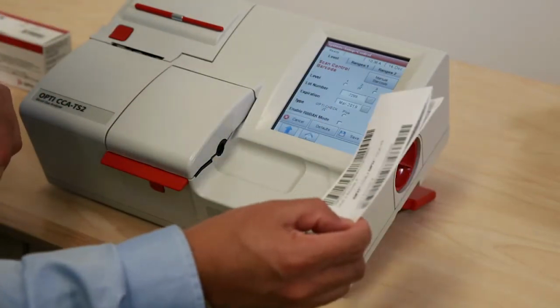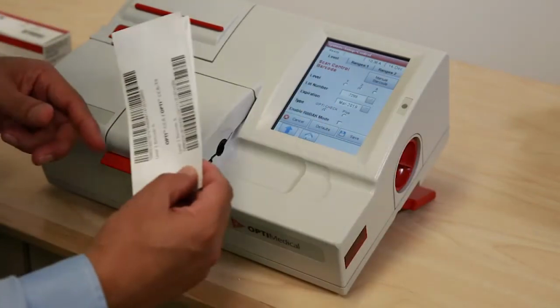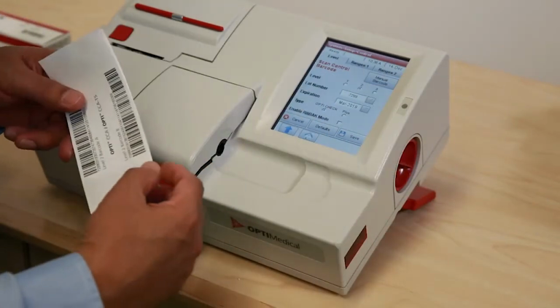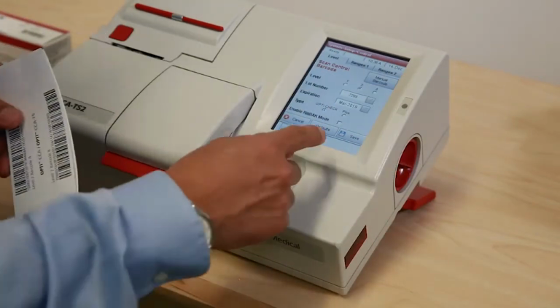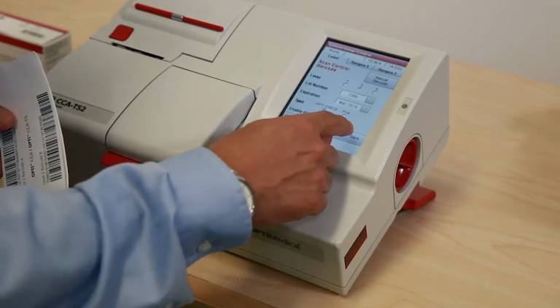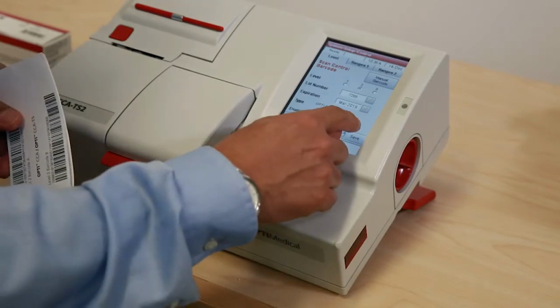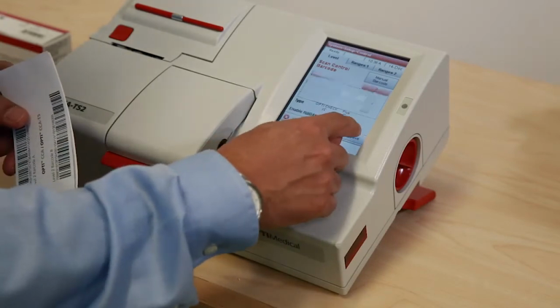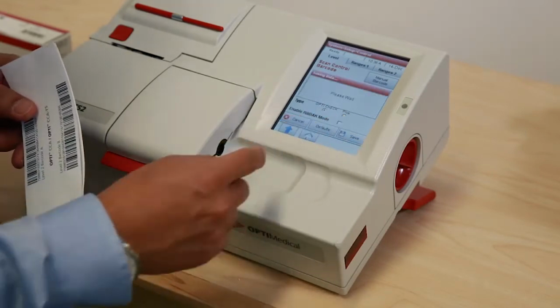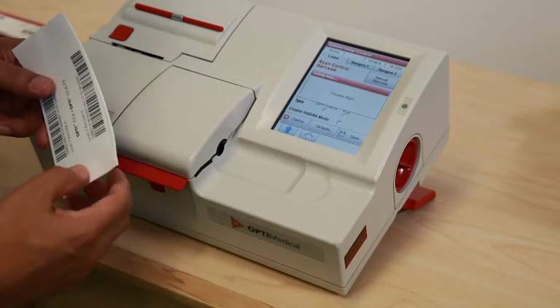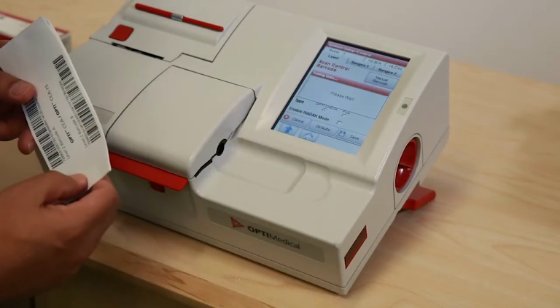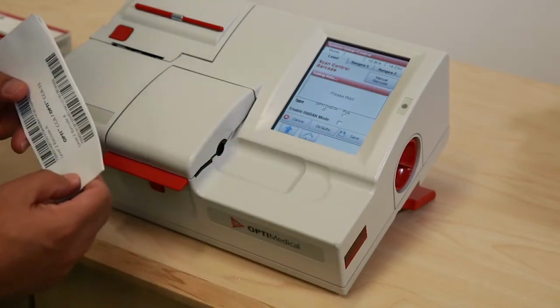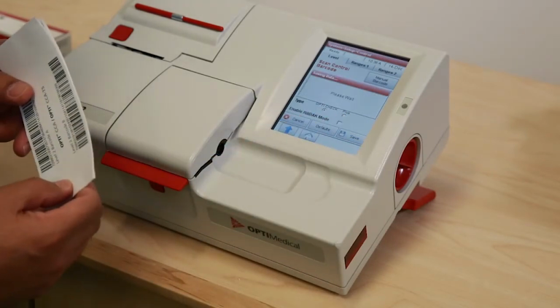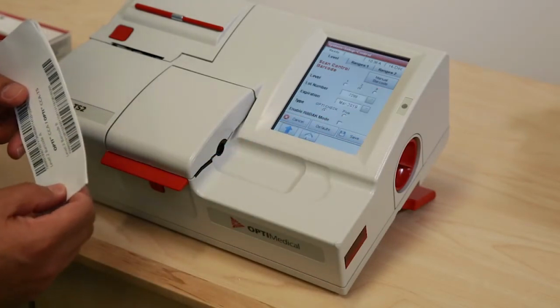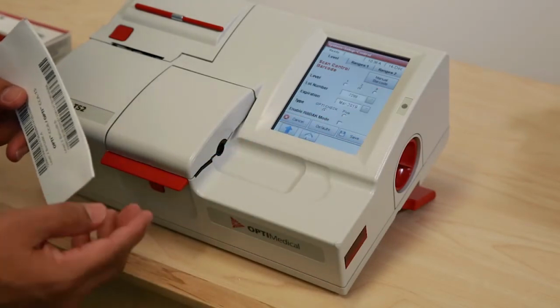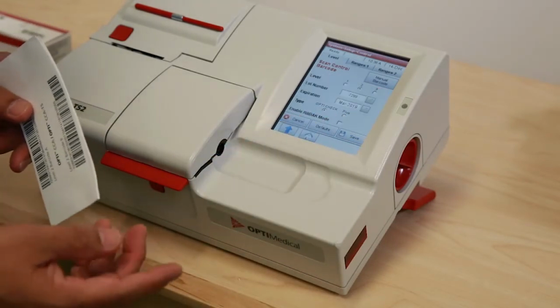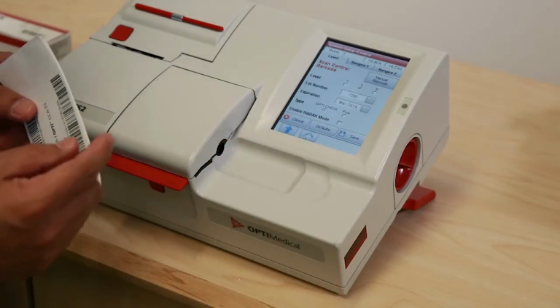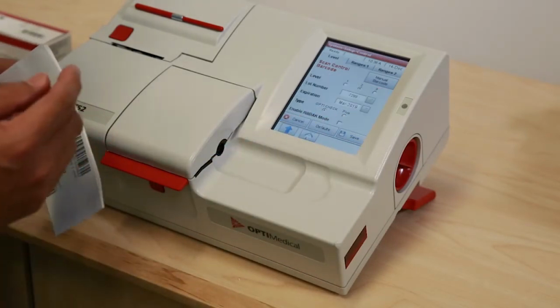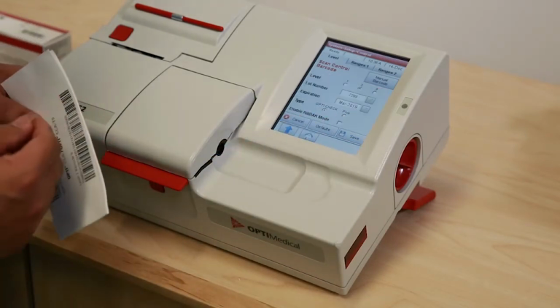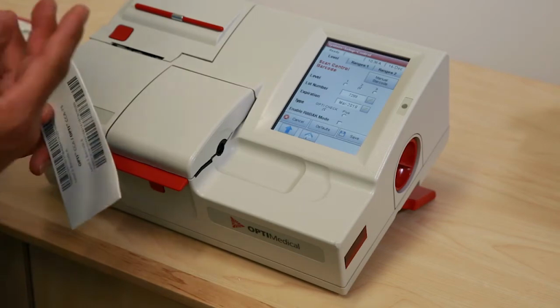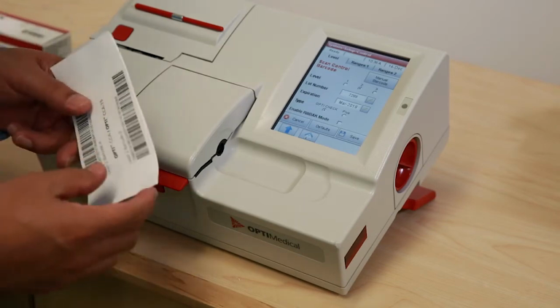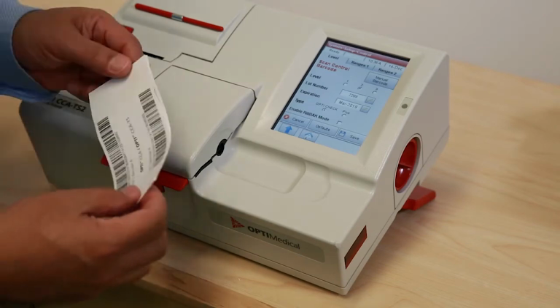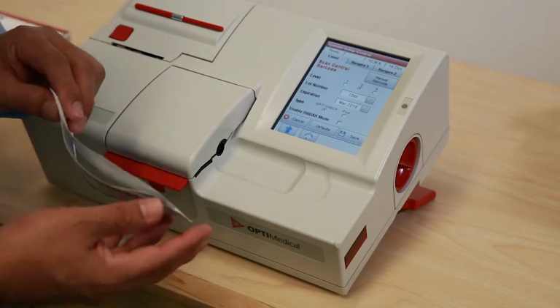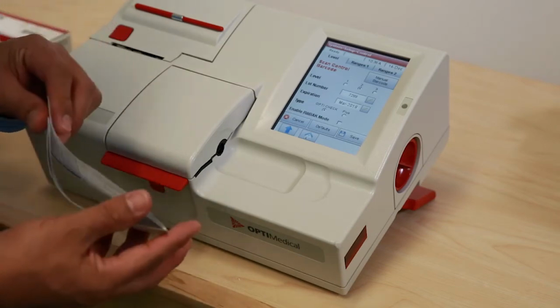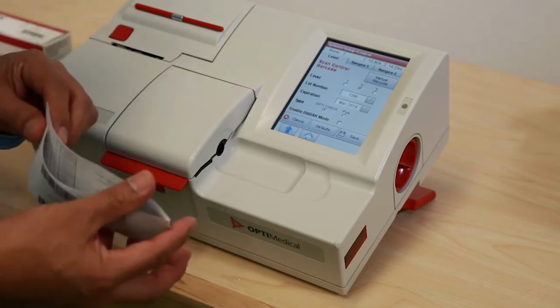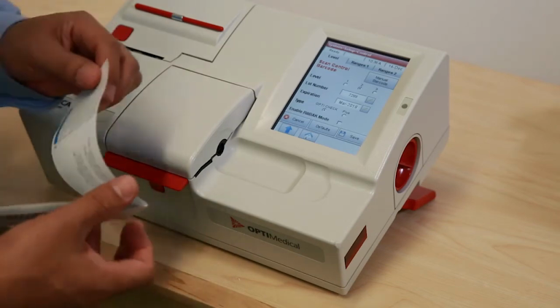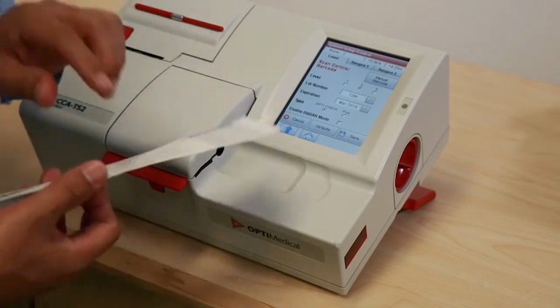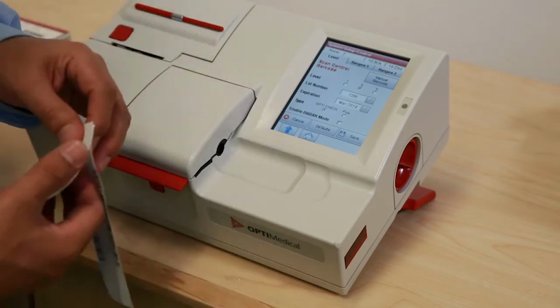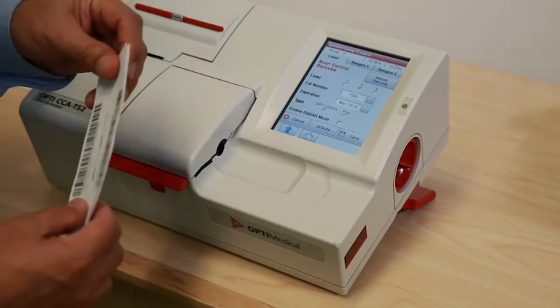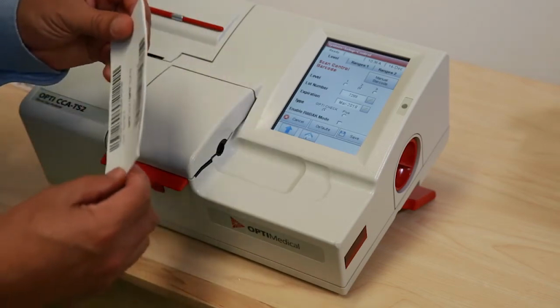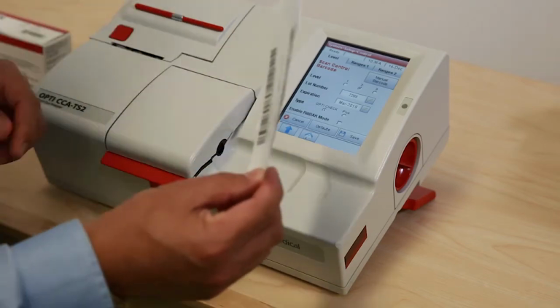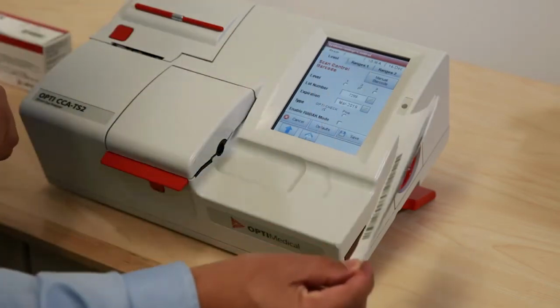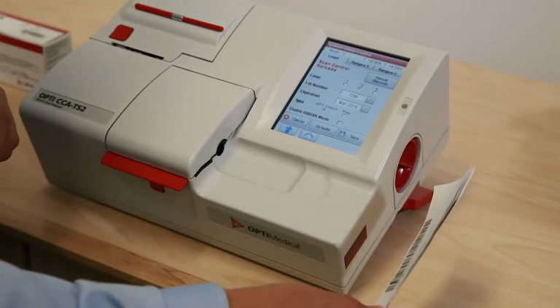Press save. Then the instrument prompts to scan barcode, so the final pending barcode is also scanned into the instrument.